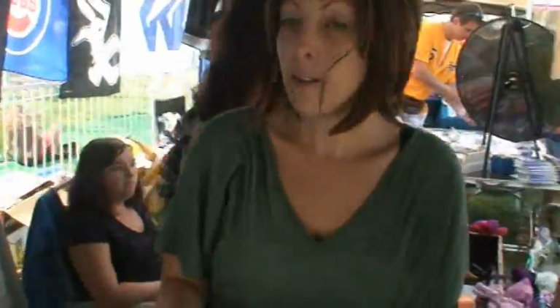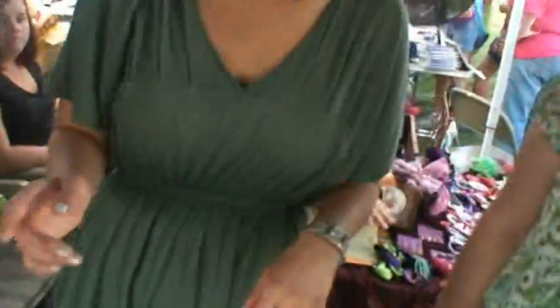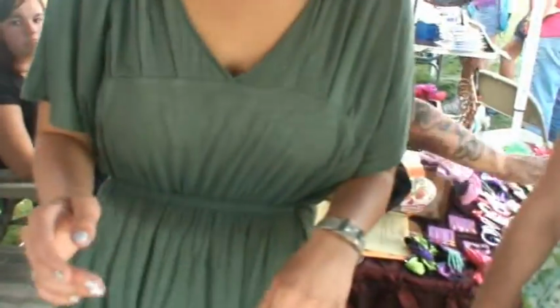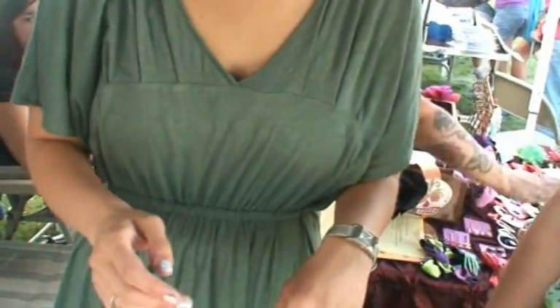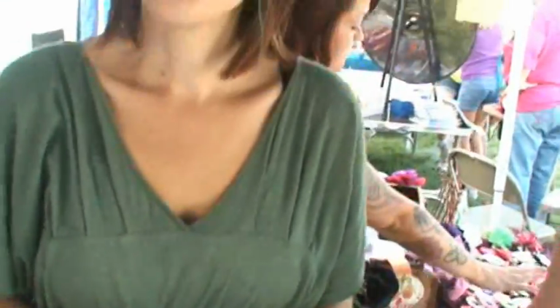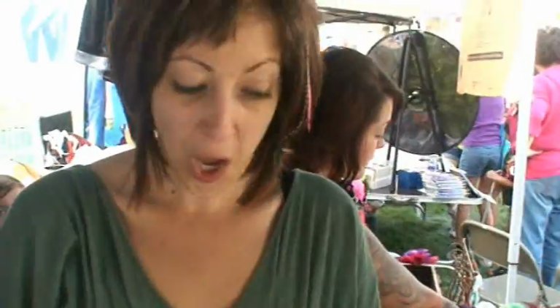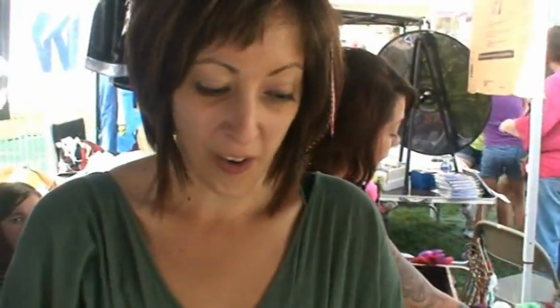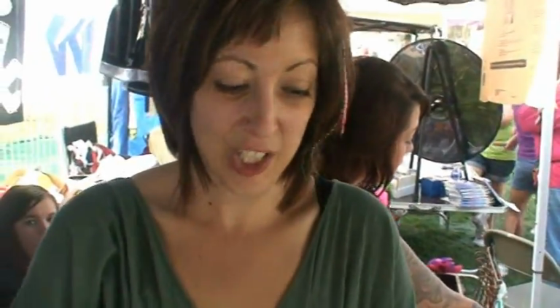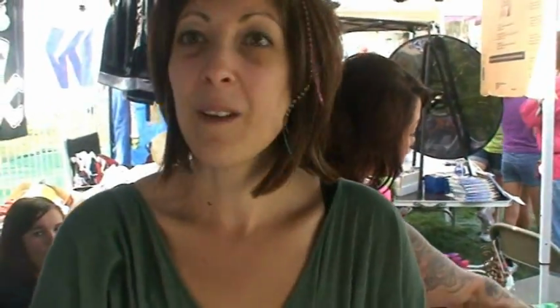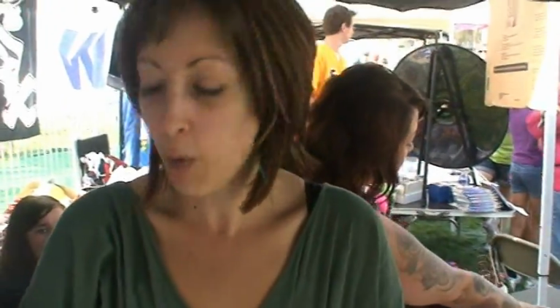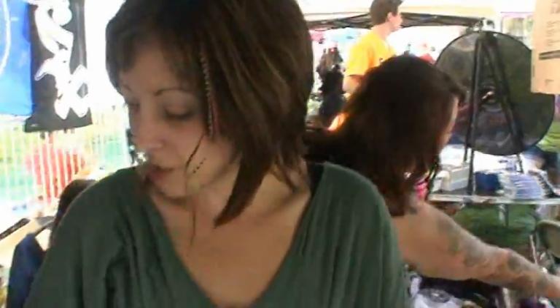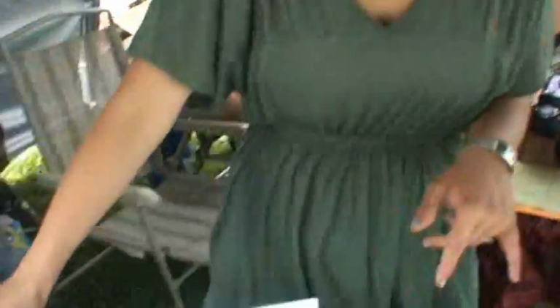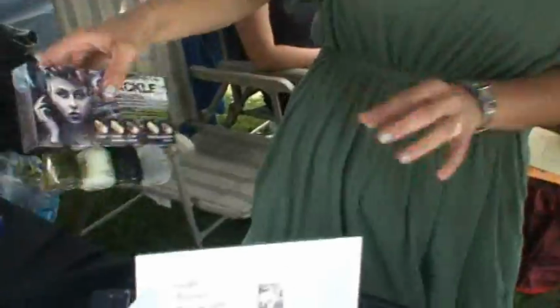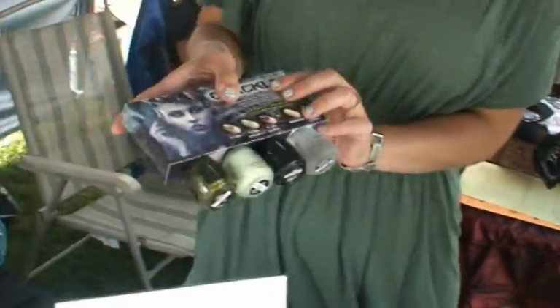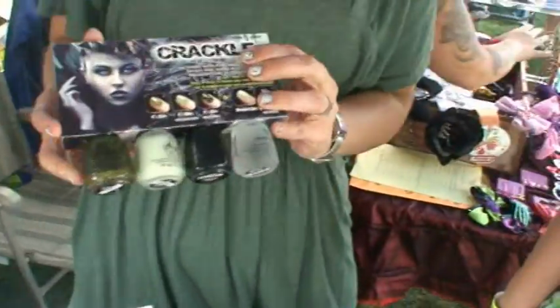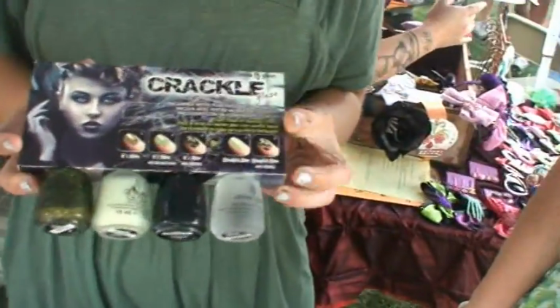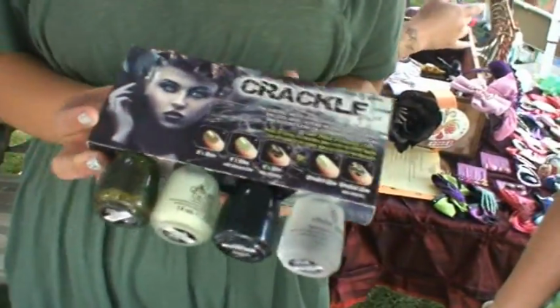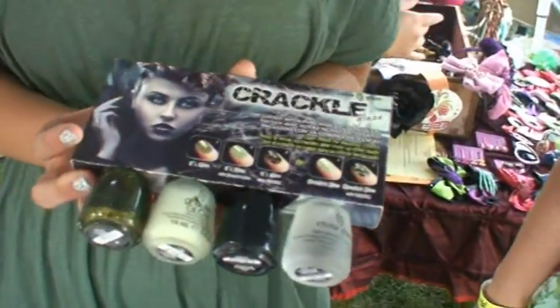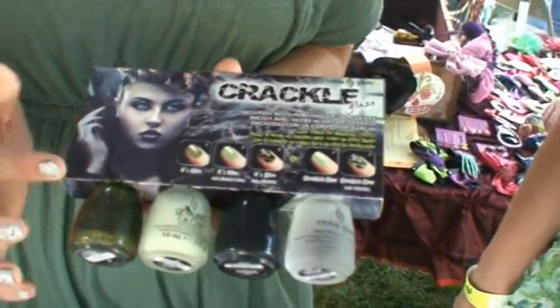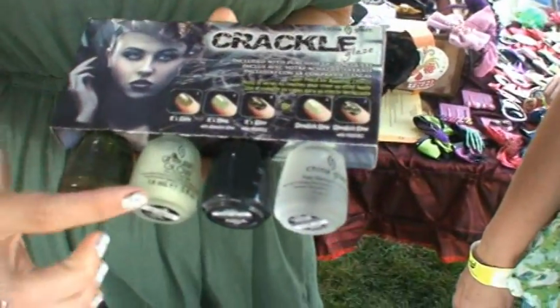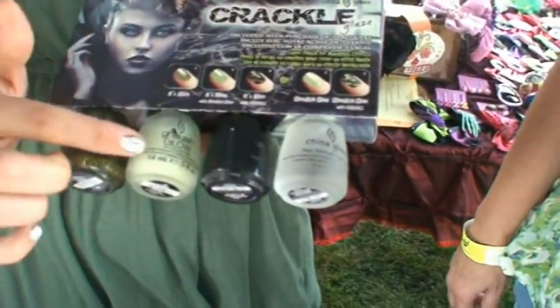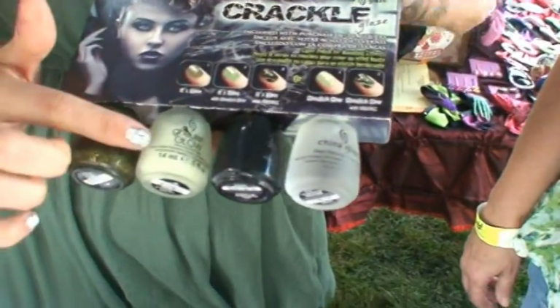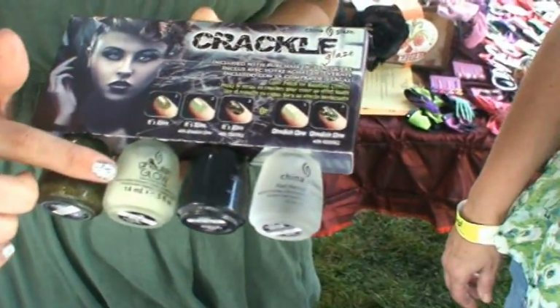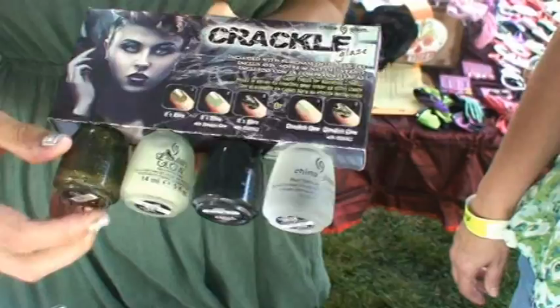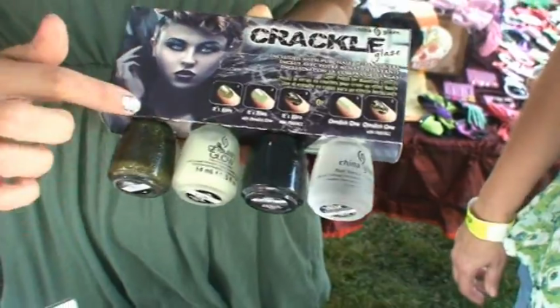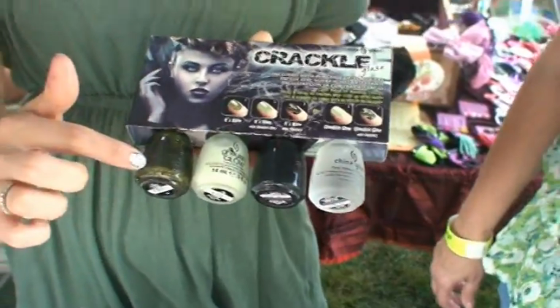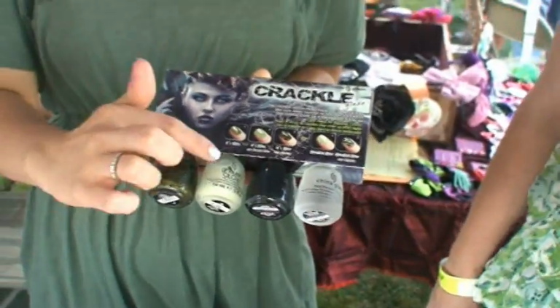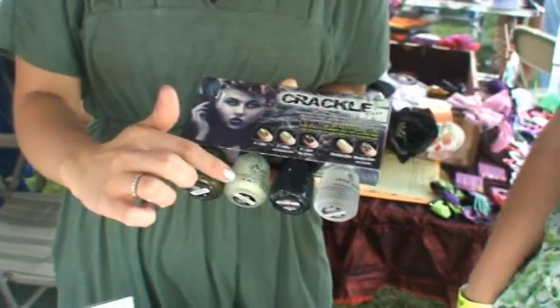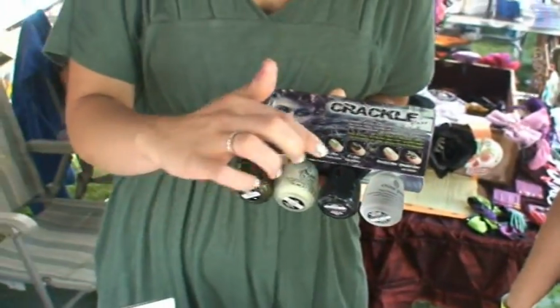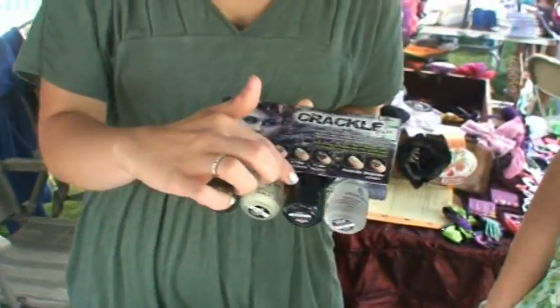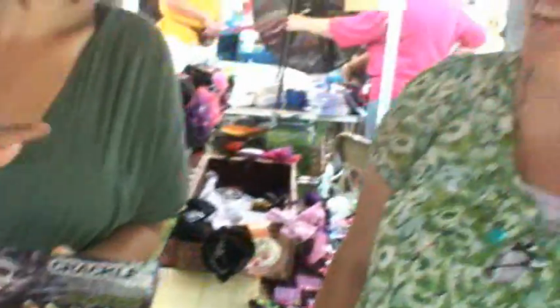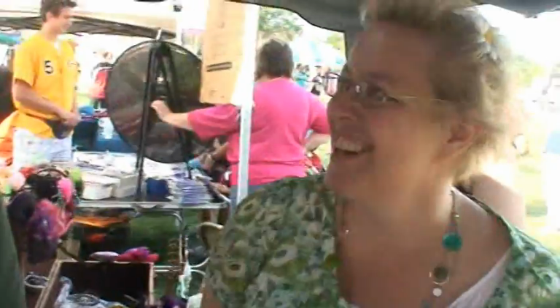You don't have to, like, hit your hand to make that happen, do you? No, it just doesn't. We actually just came out and checked this stuff out — Halloween right around the corner. It's glow-in-the-dark top coat. So you put your glitter on, your top coat, and then the crackle, and it glows in the dark.